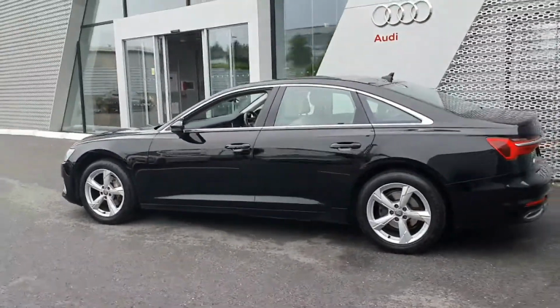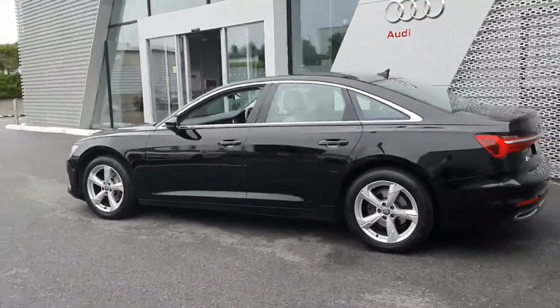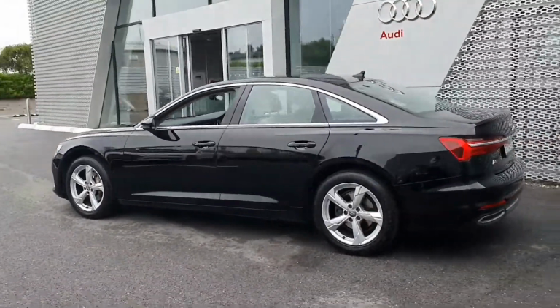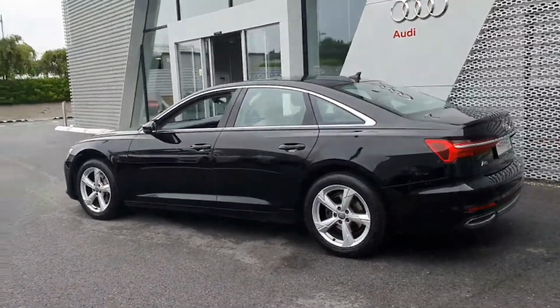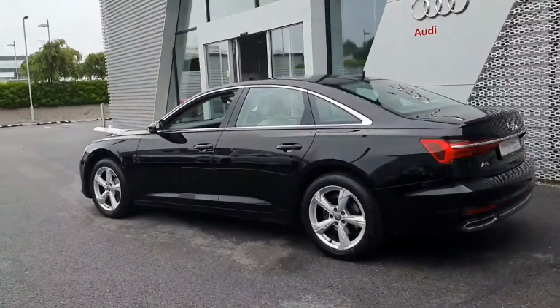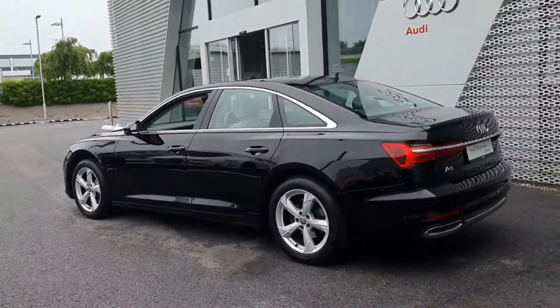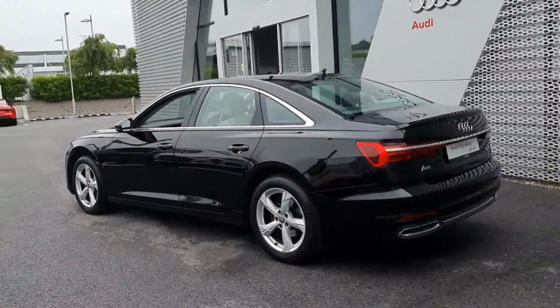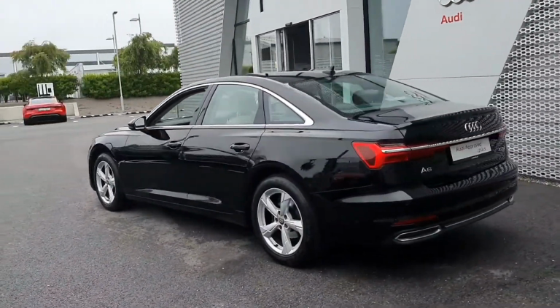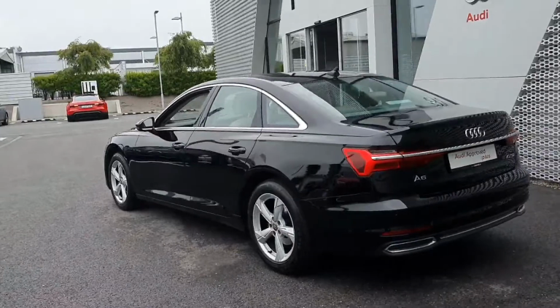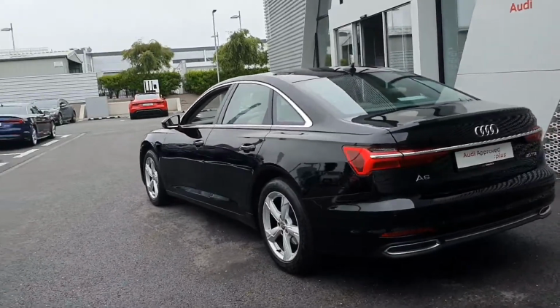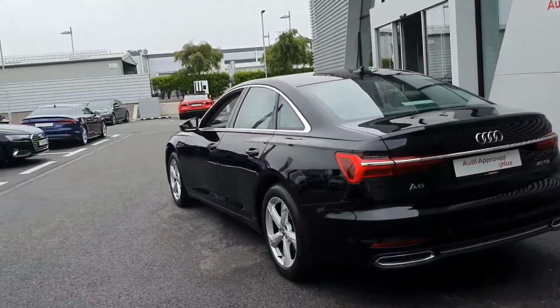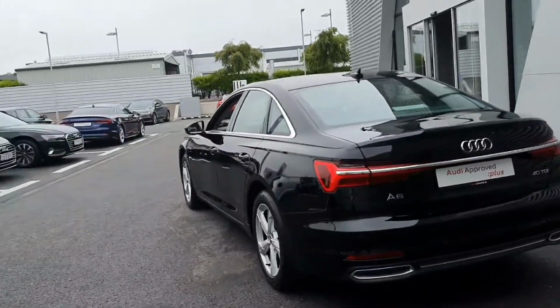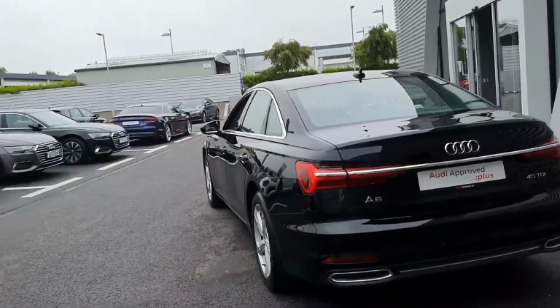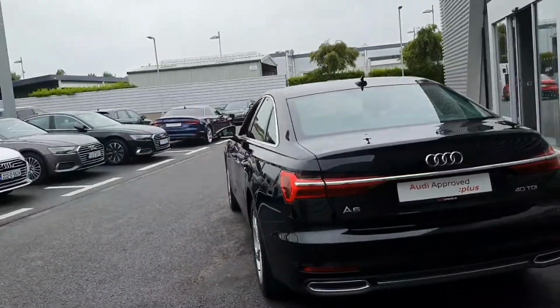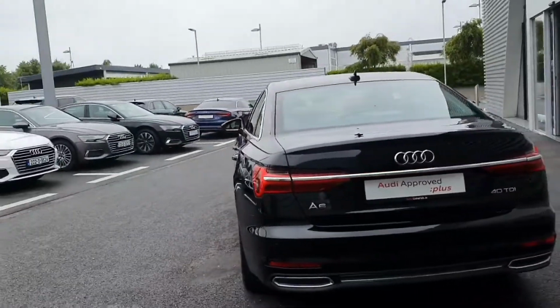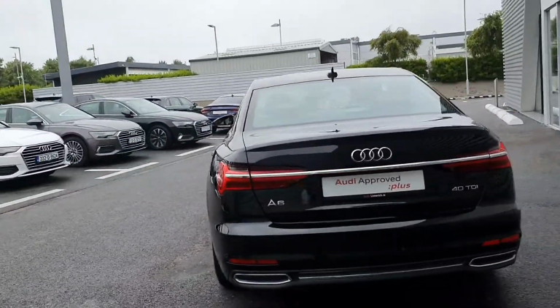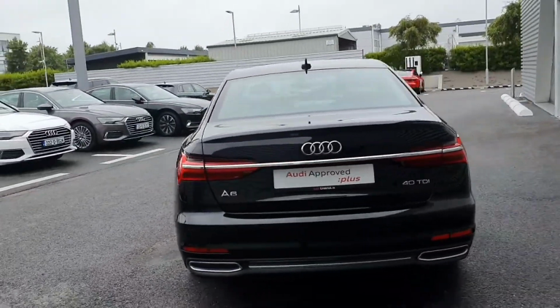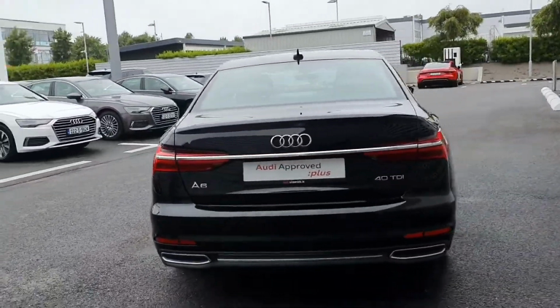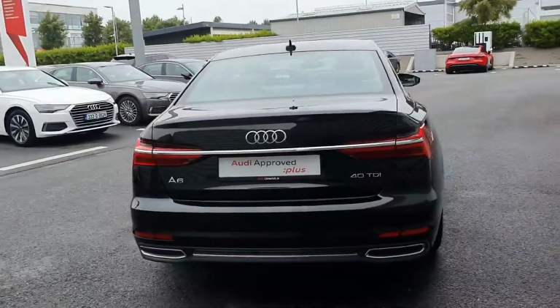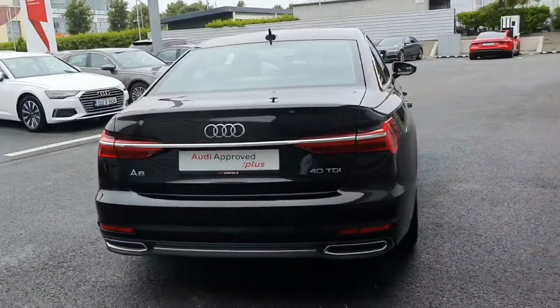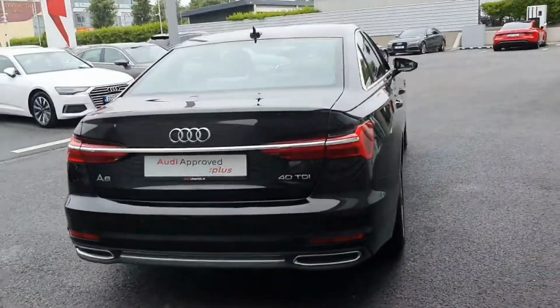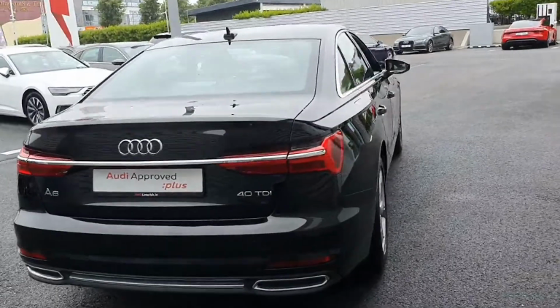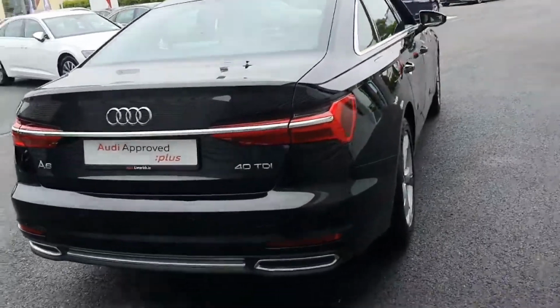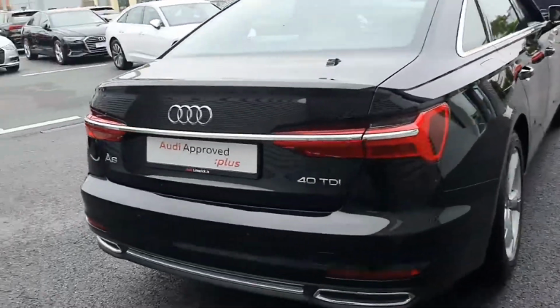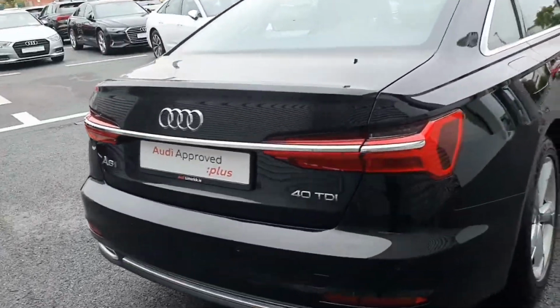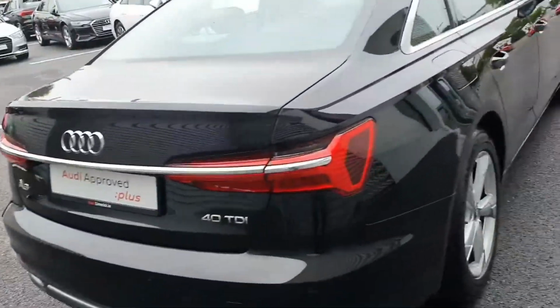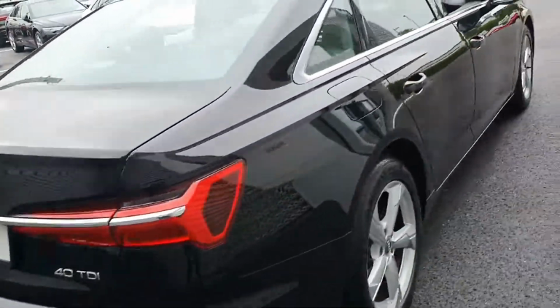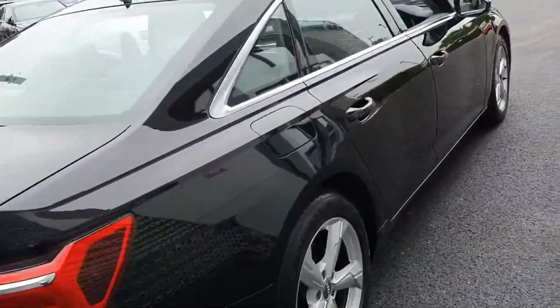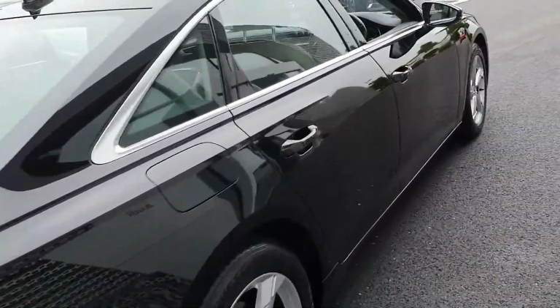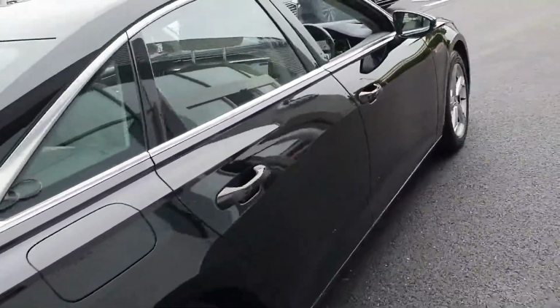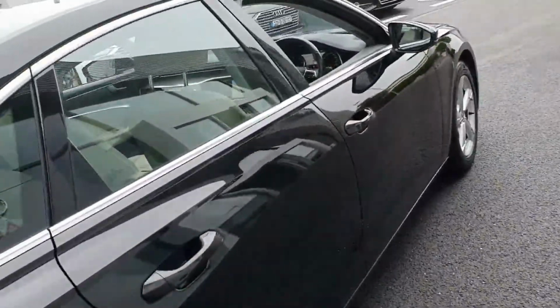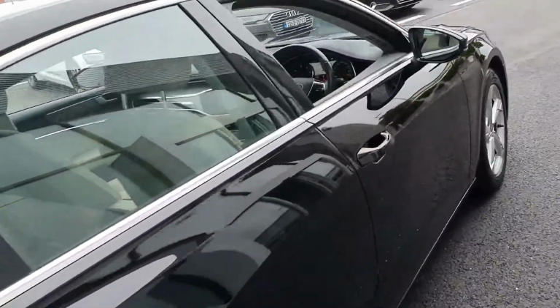Moving to the rear, you have reversing sensors as well as front sensors. The boot lid can be opened via the key fob. This car has gone through the Audi Approved Plus program and will come with a full comprehensive 12 months warranty.